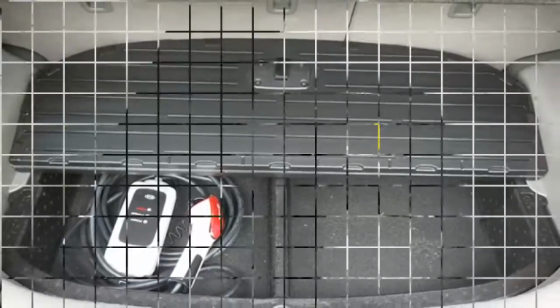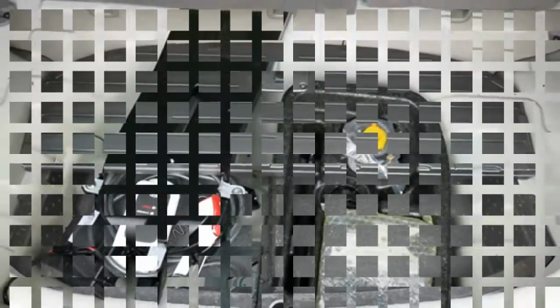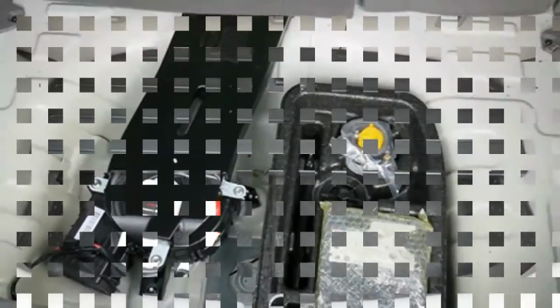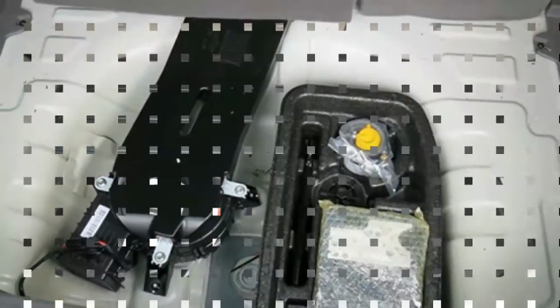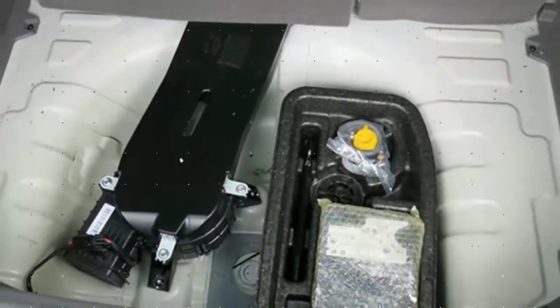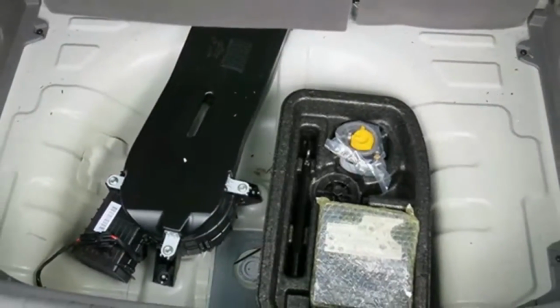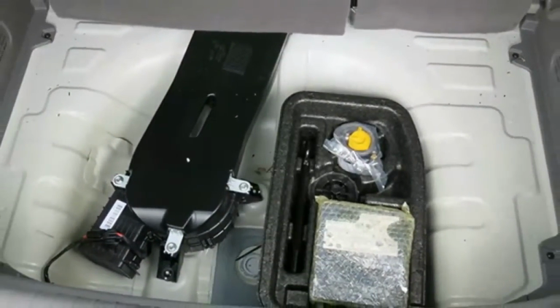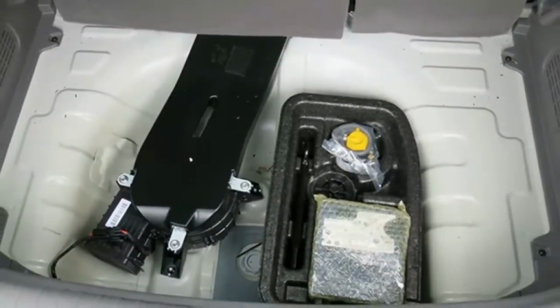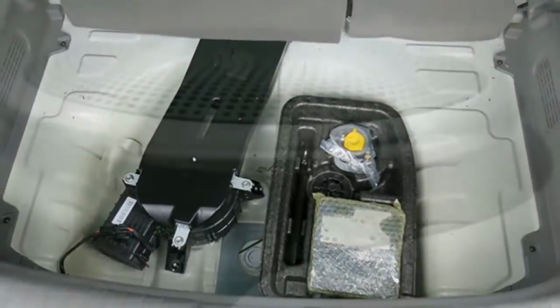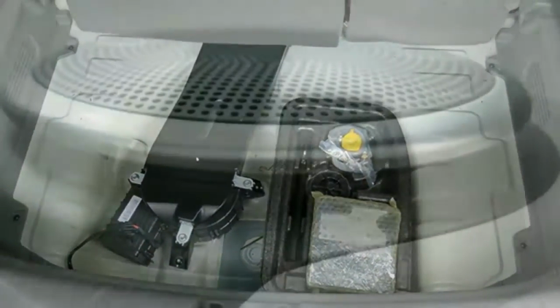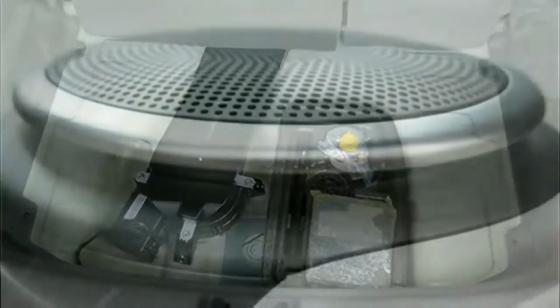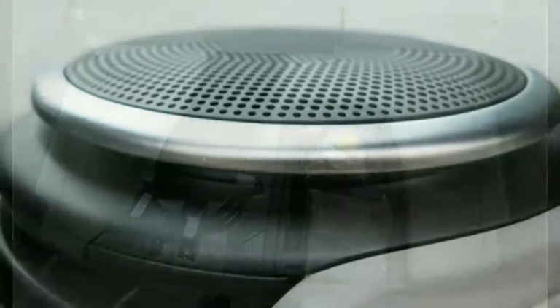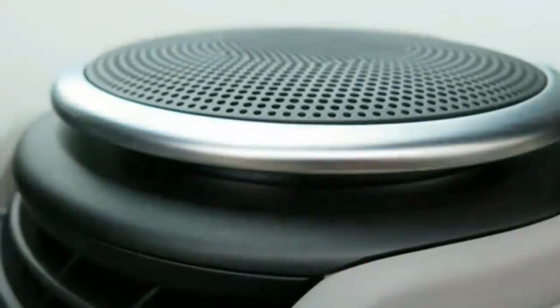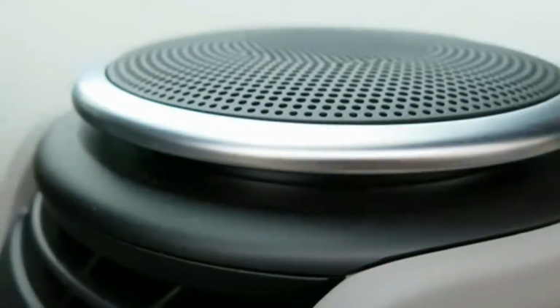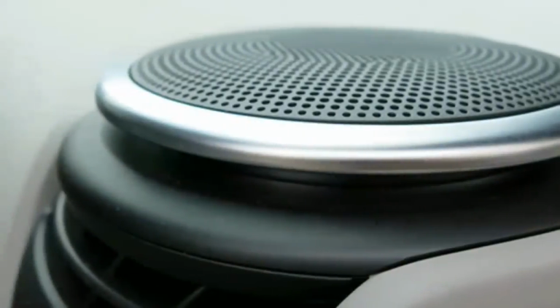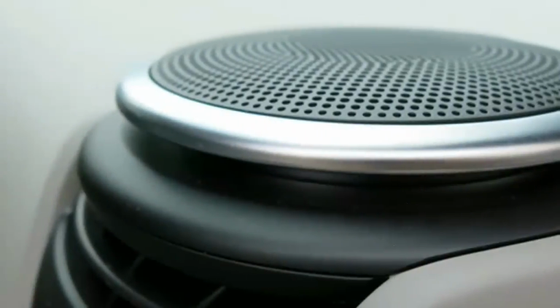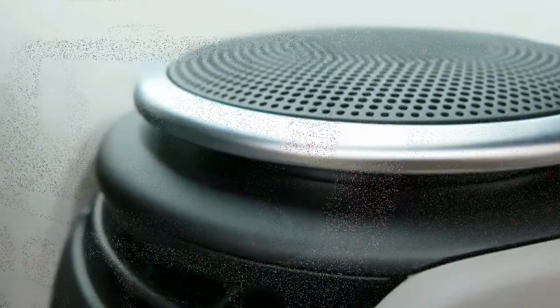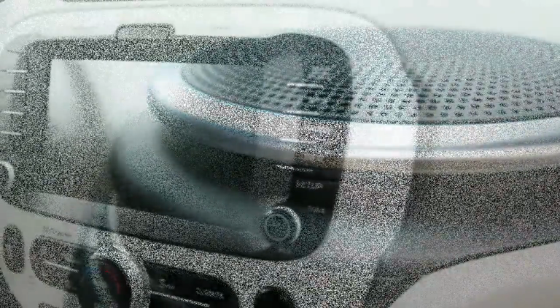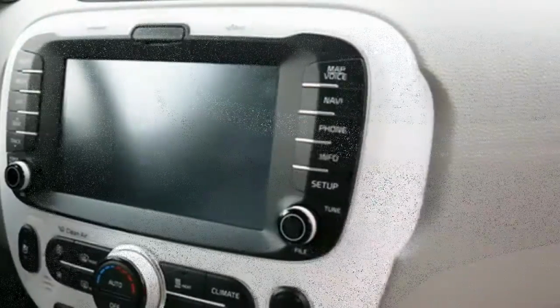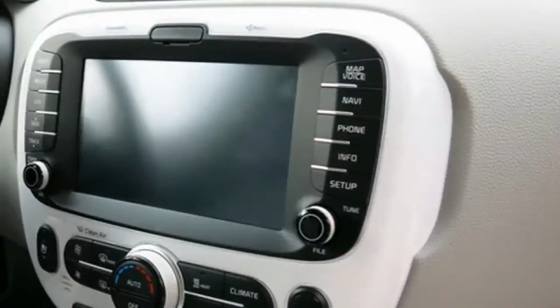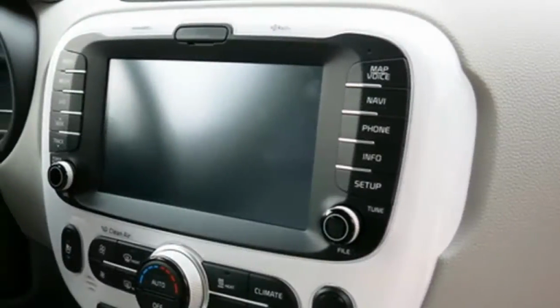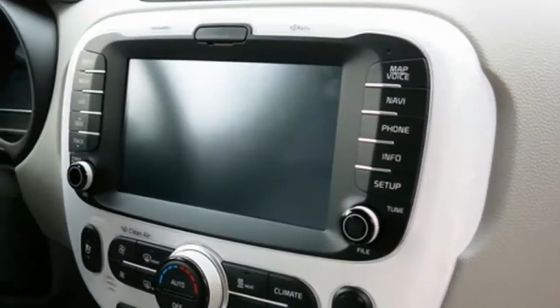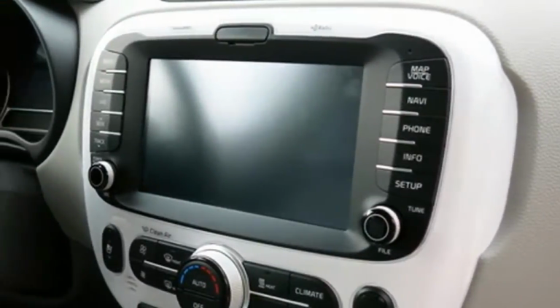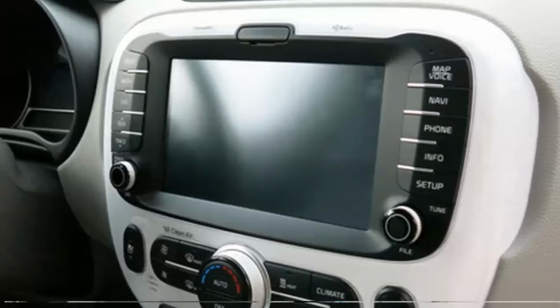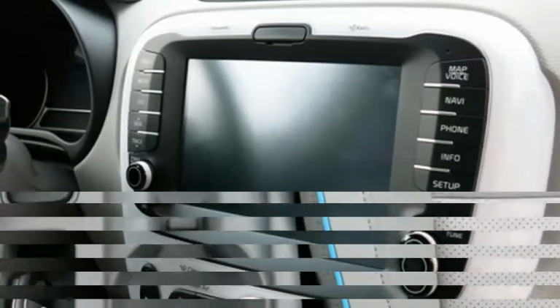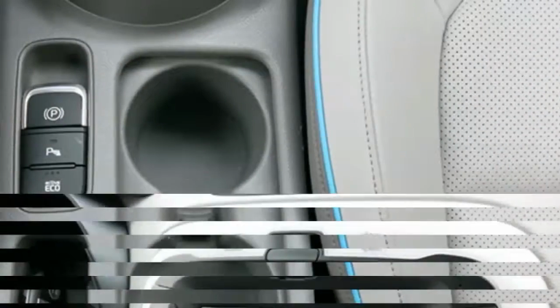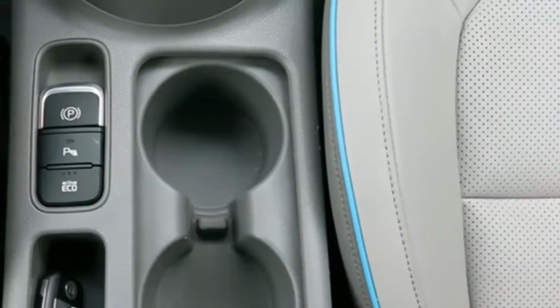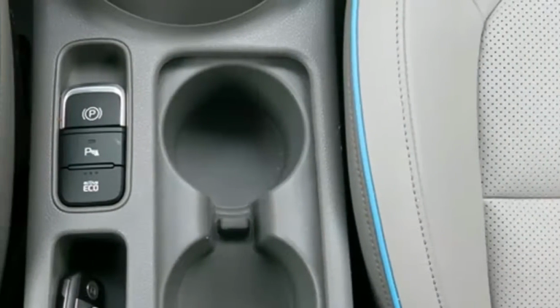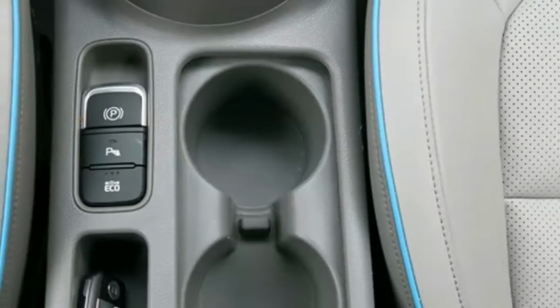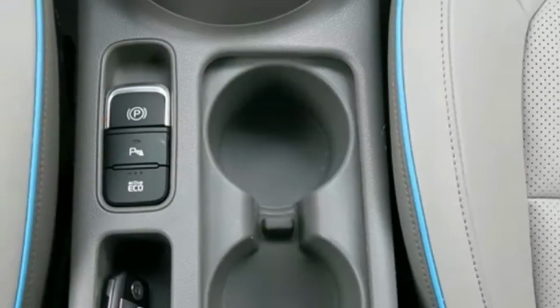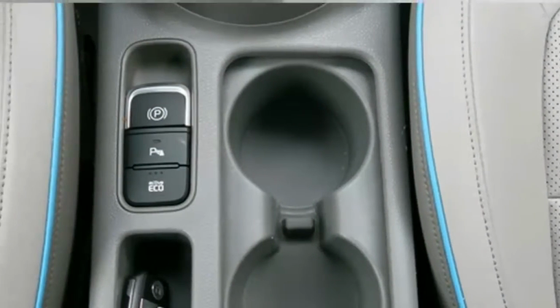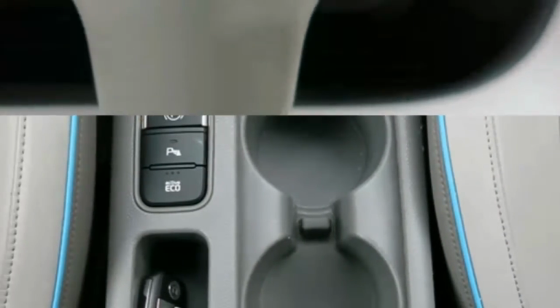the Nissan Leaf at 24, and Volkswagen Golf at 22.9. Drop the rear seat, however, and the Soul is in a class unto itself, providing 61.3 cubic feet of storage space.